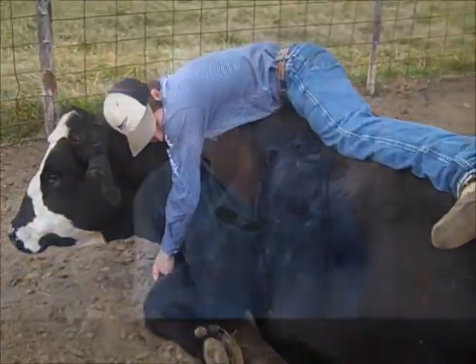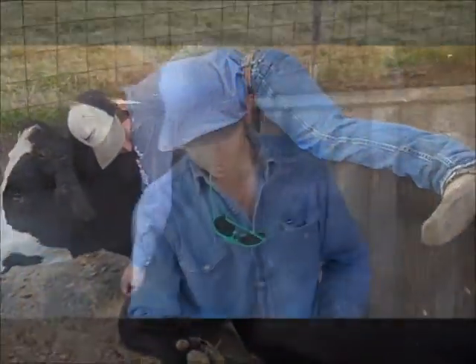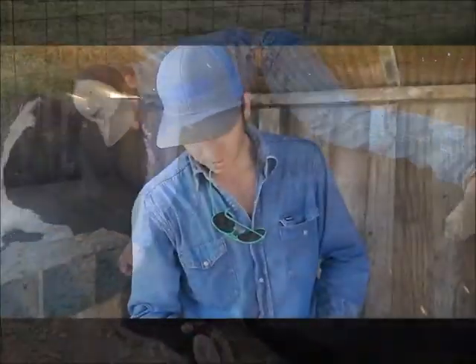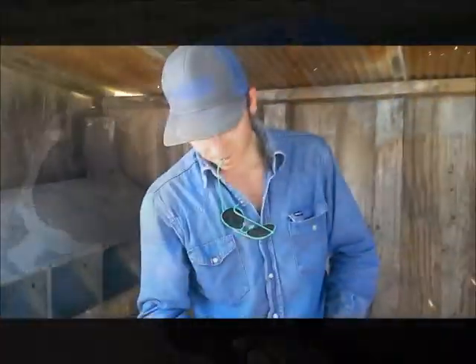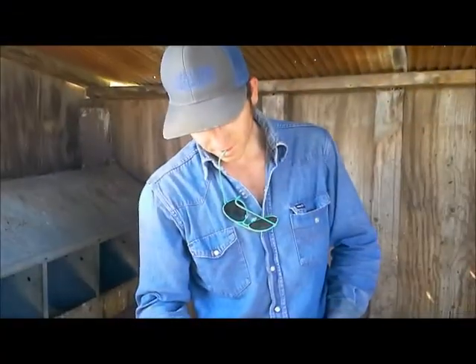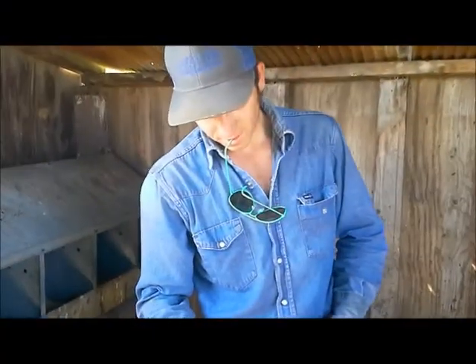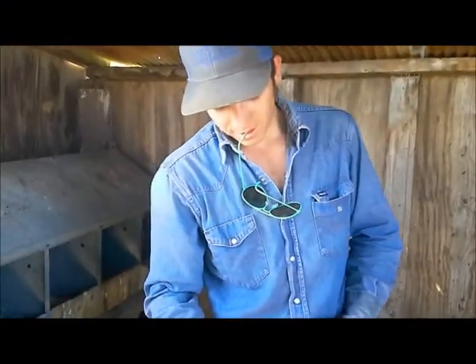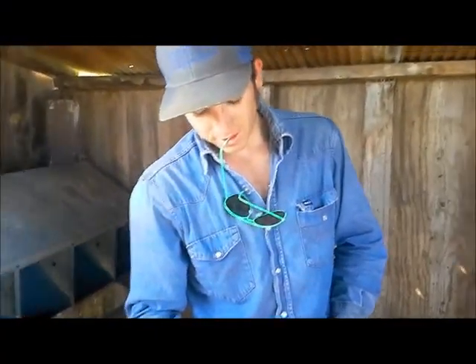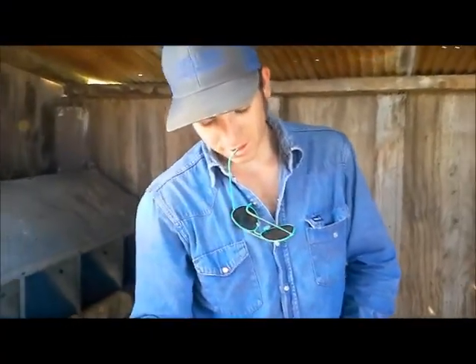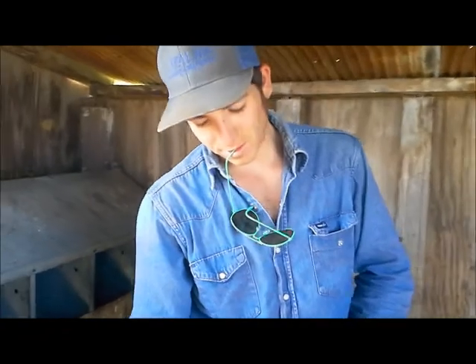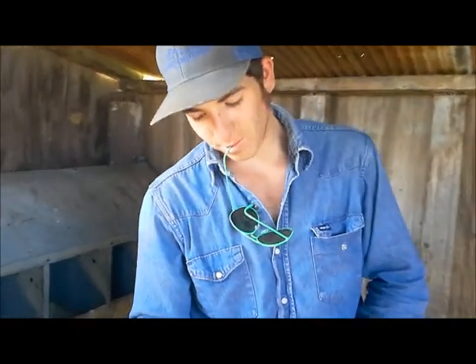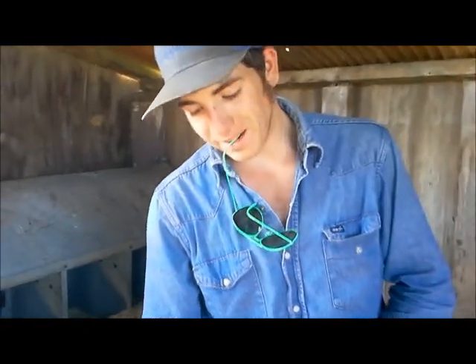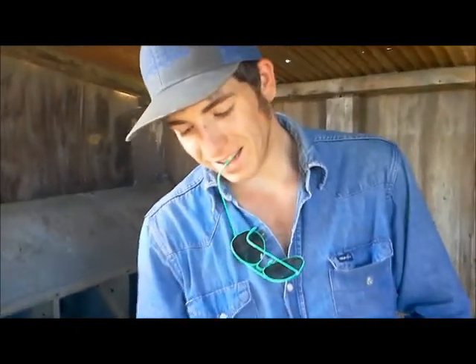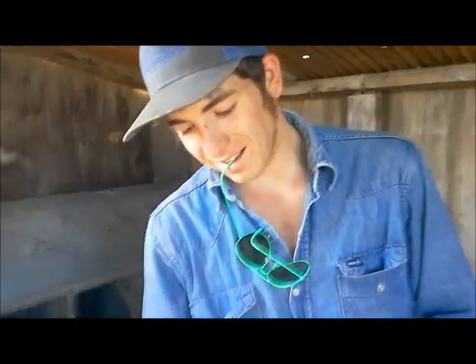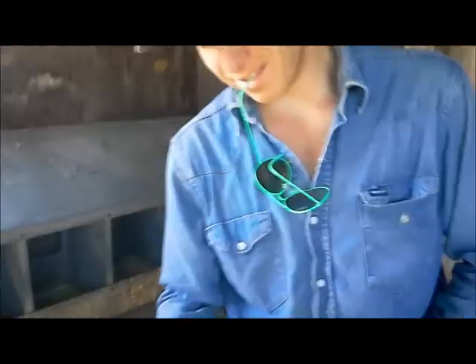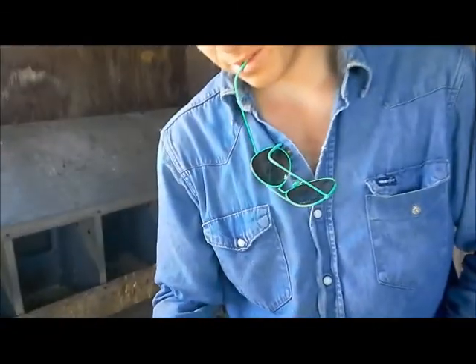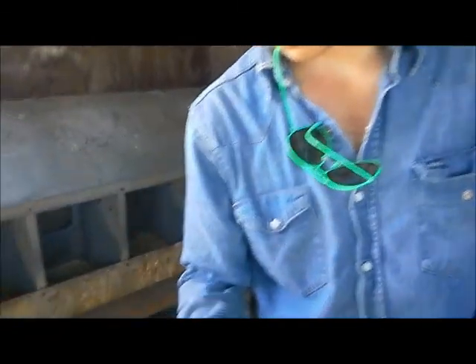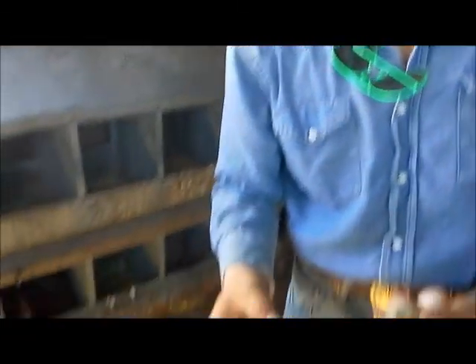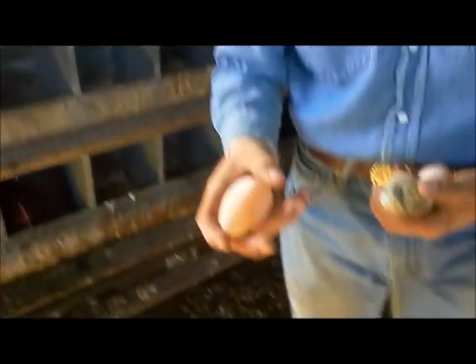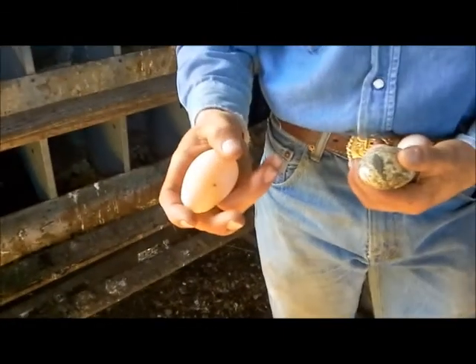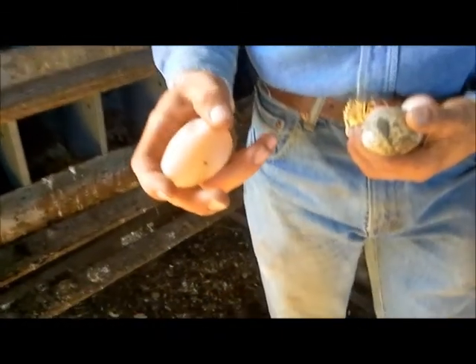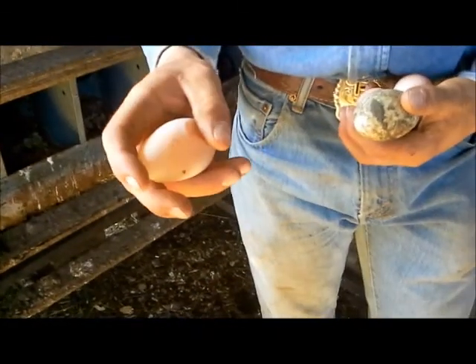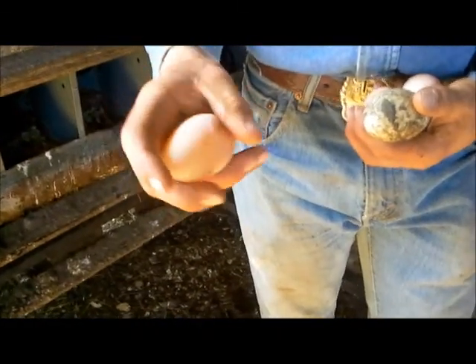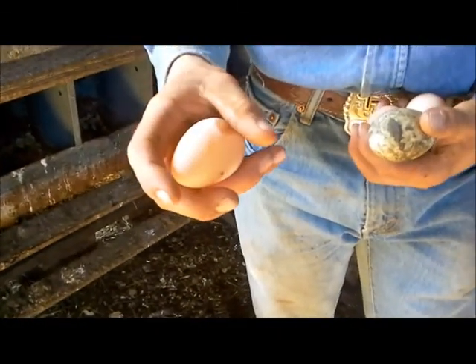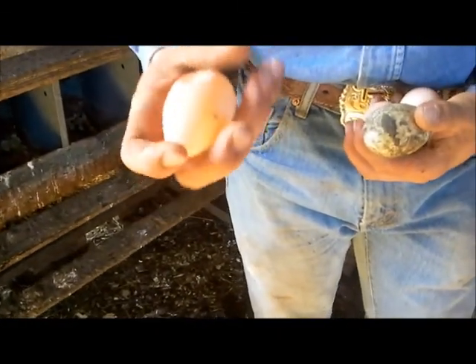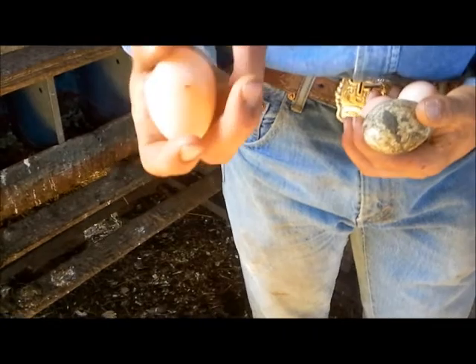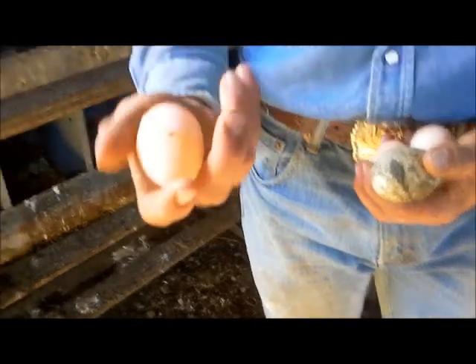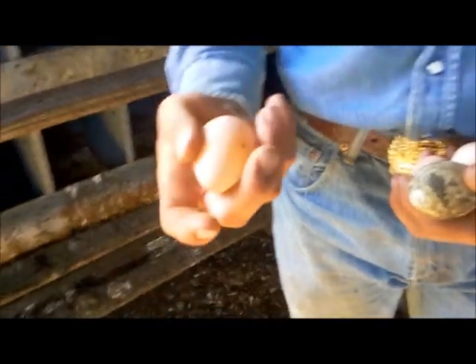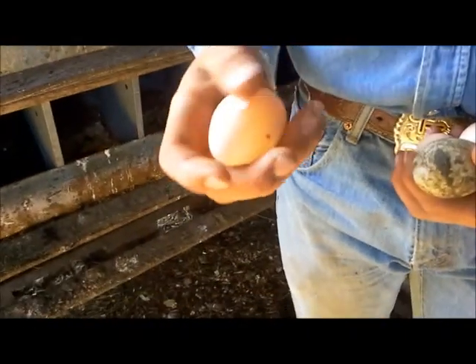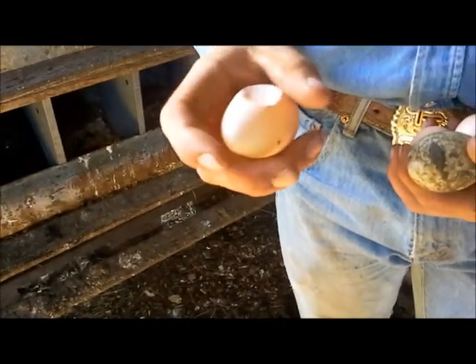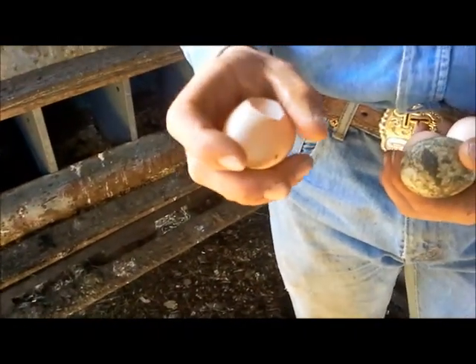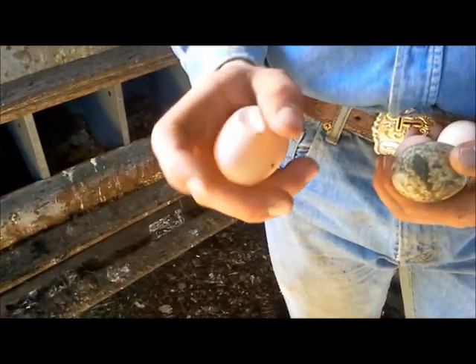Hey RJ, what are you doing? Rubbing it in. What is that? It's an egg — an egg with a shell that hadn't hardened.